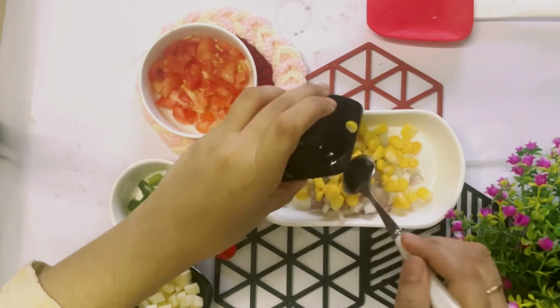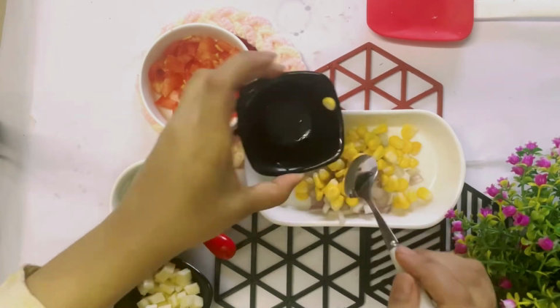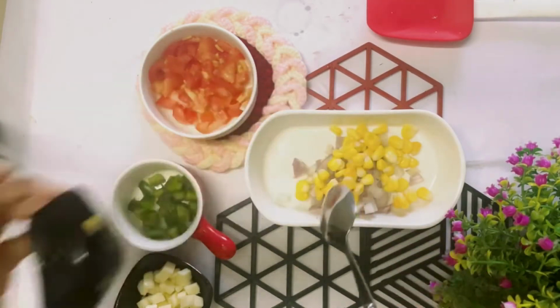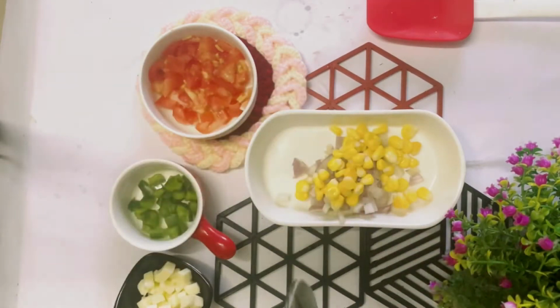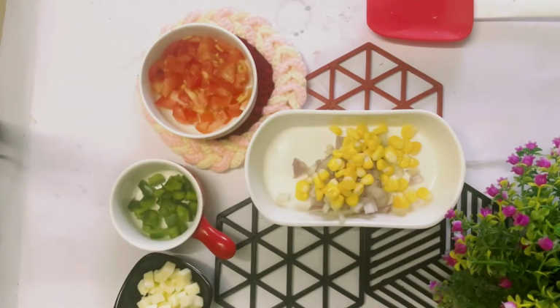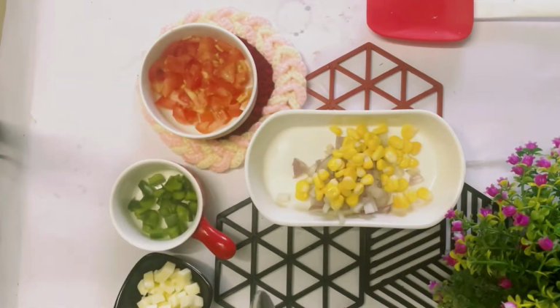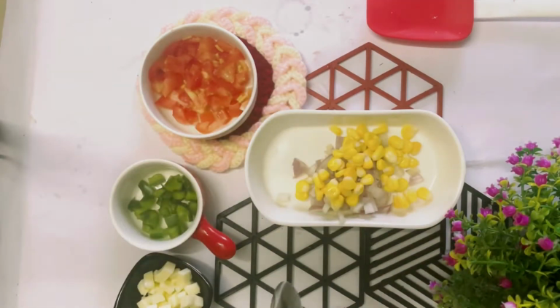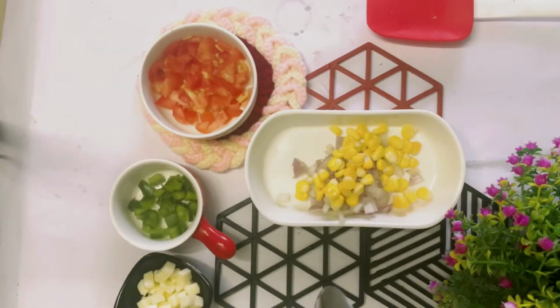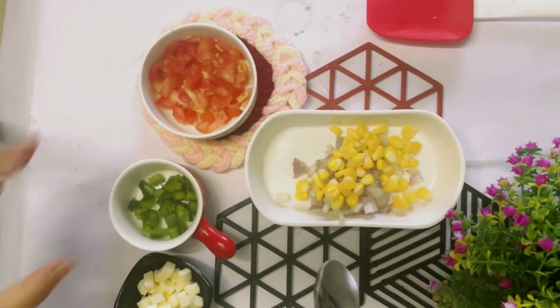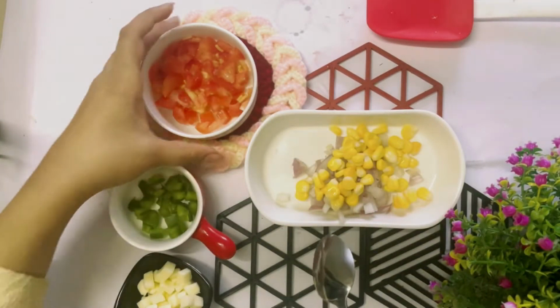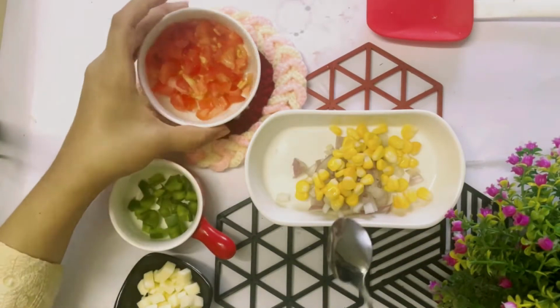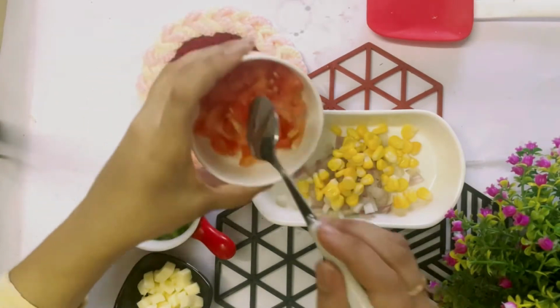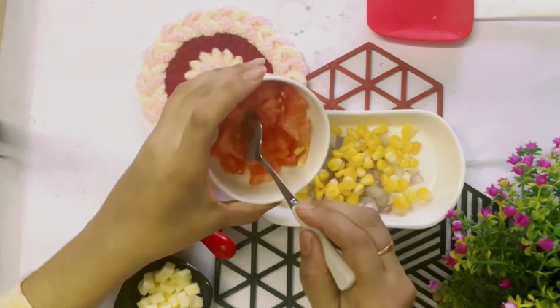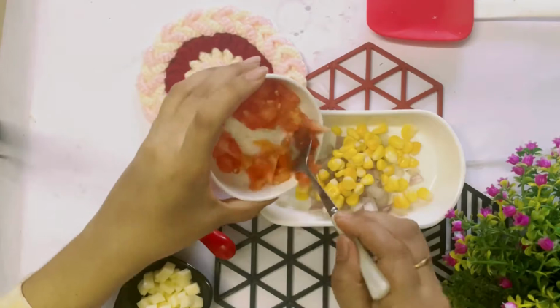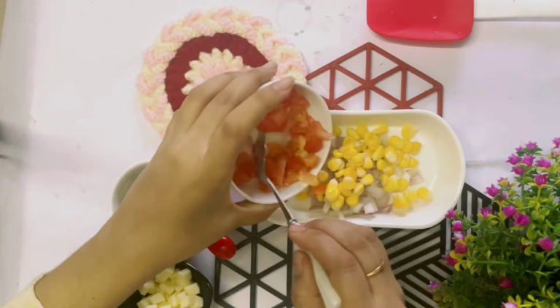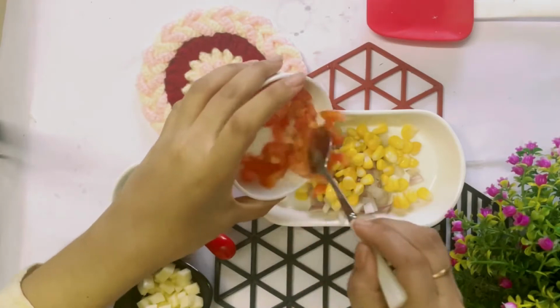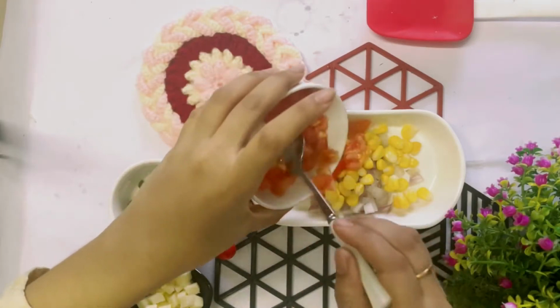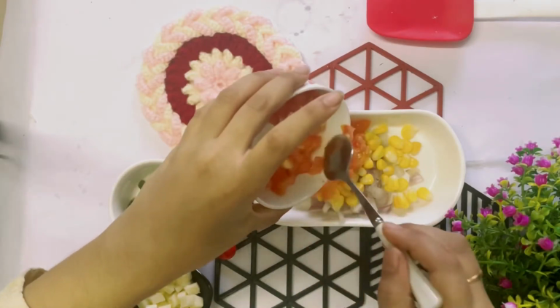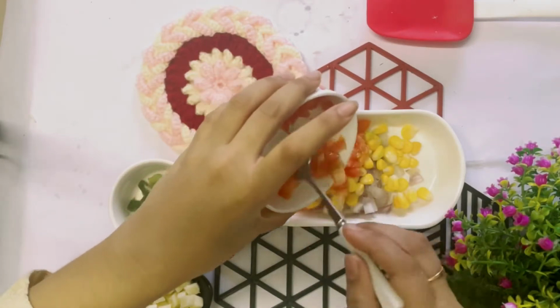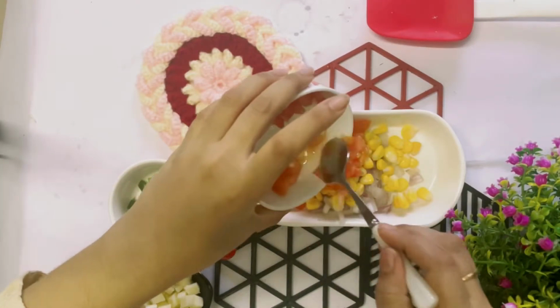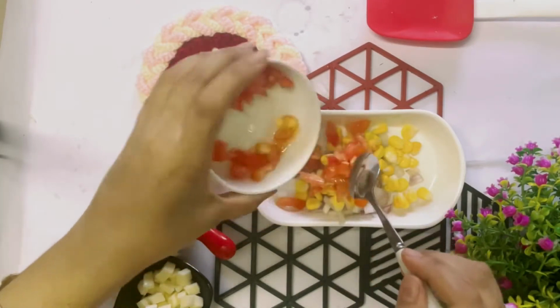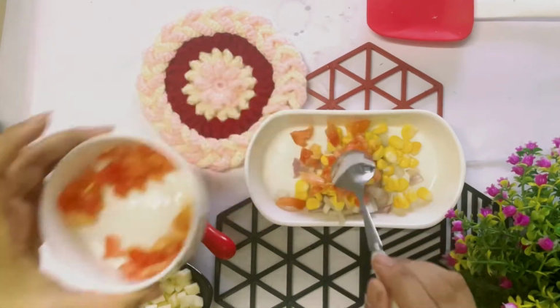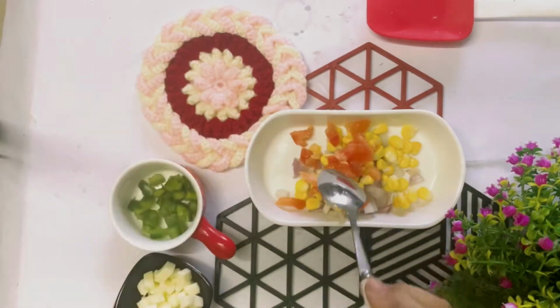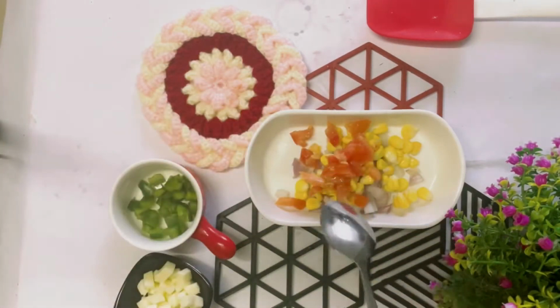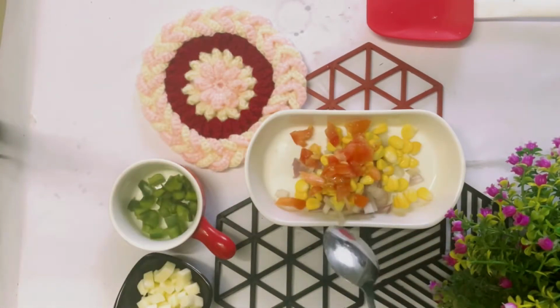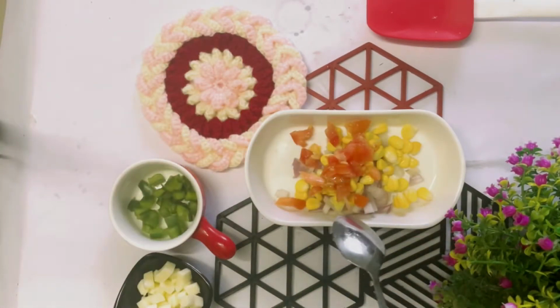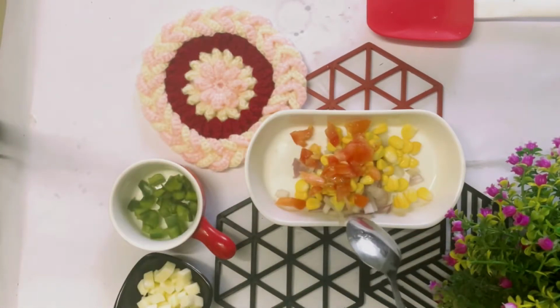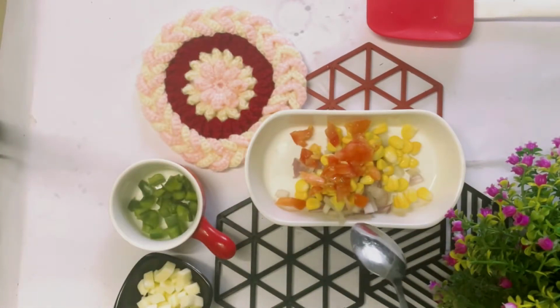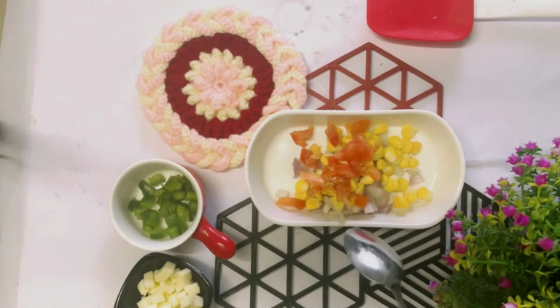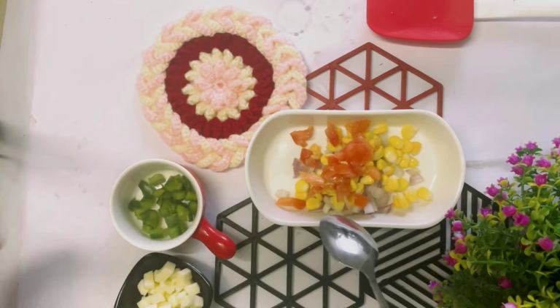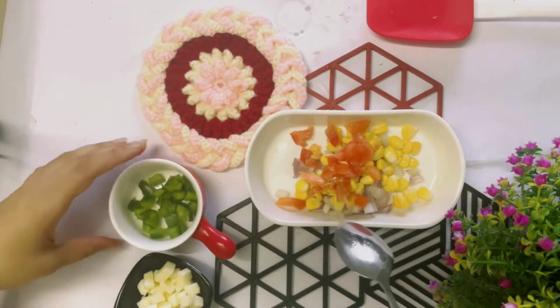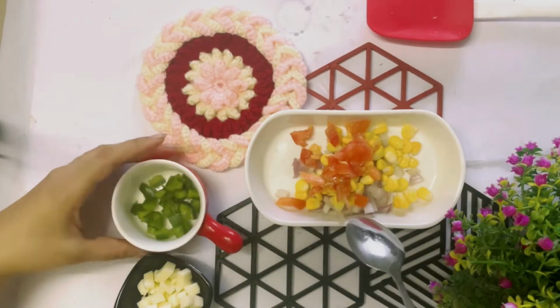I swear this is so easy as well as so tasty and so yummy — exactly that pizza-wala feel. Whatever craving you have will be instantly satisfied, trust me.